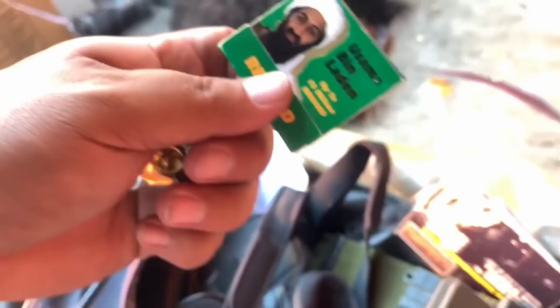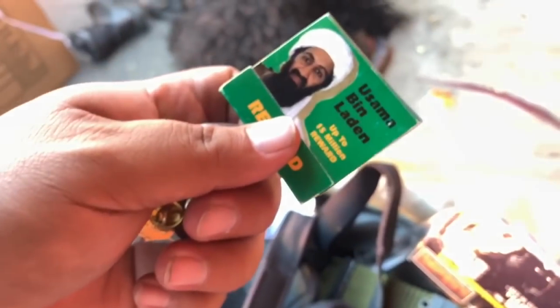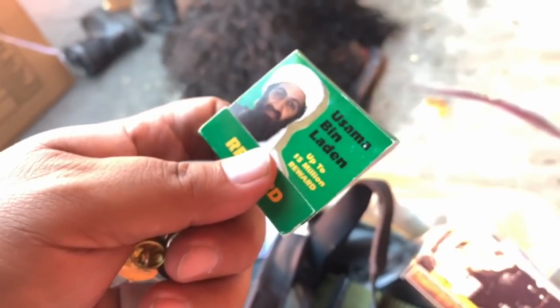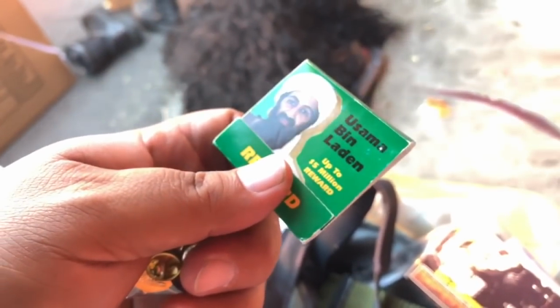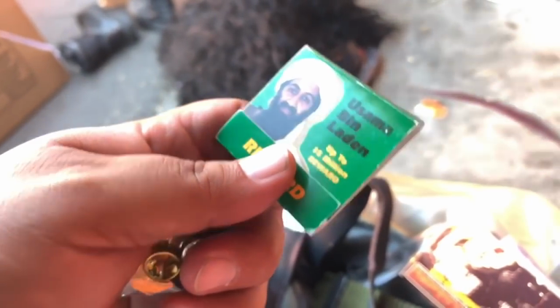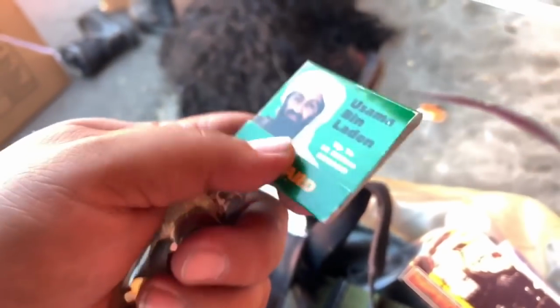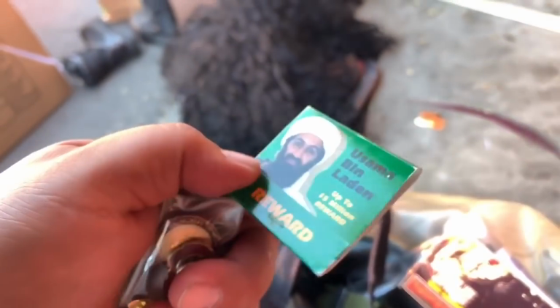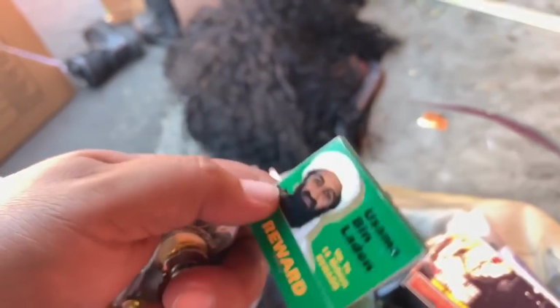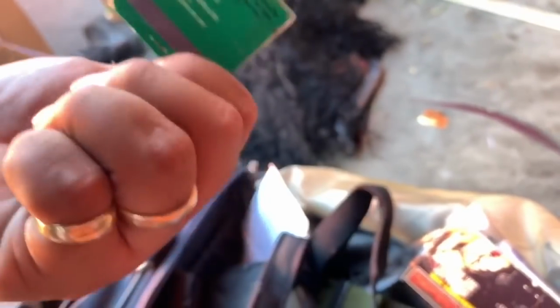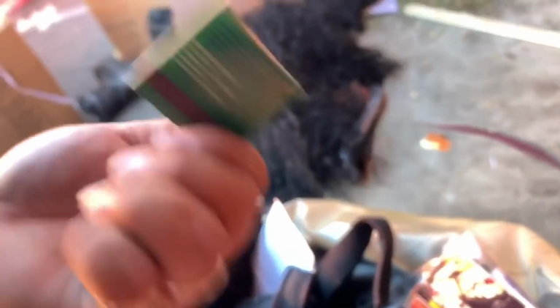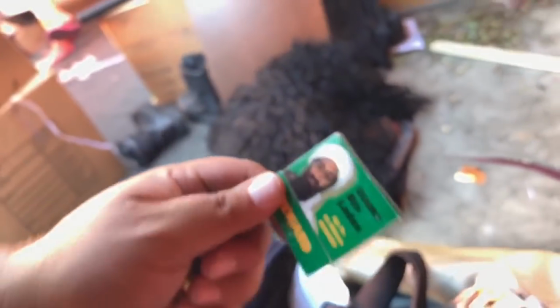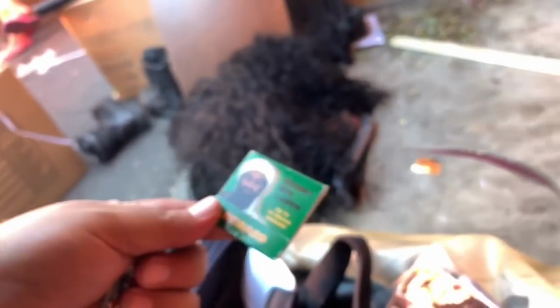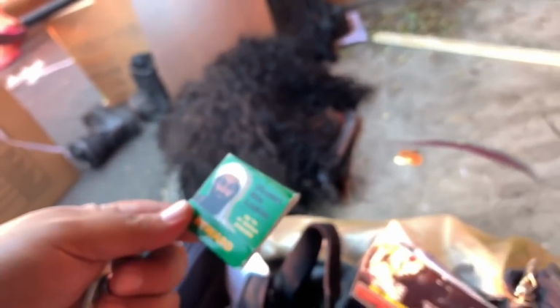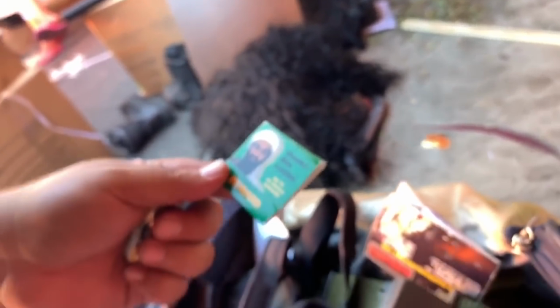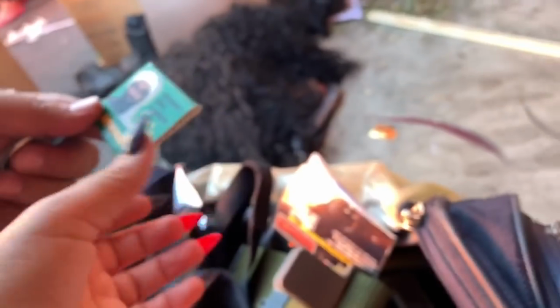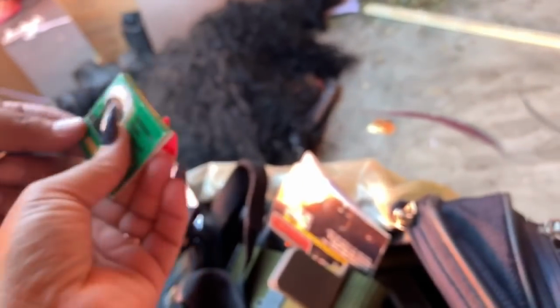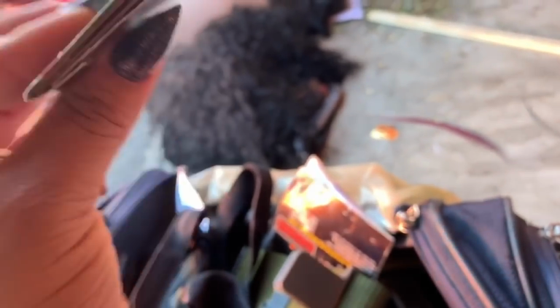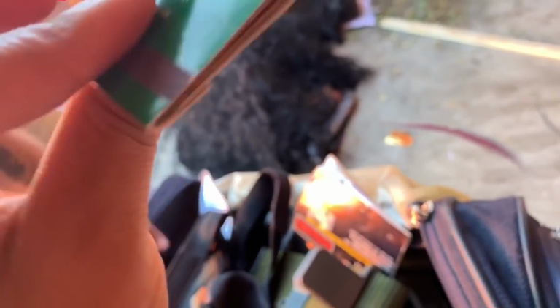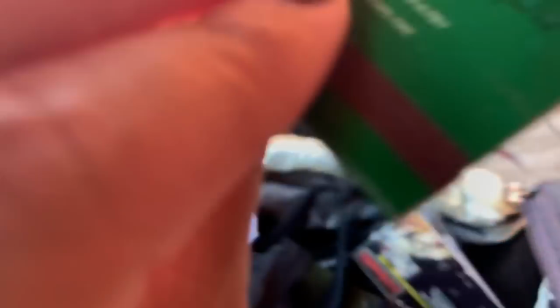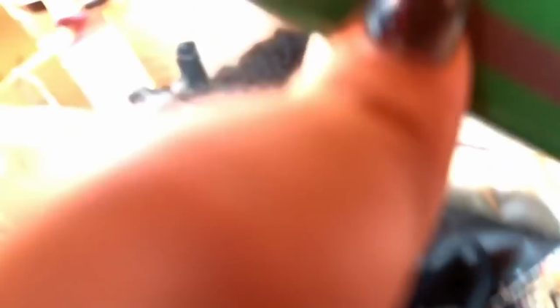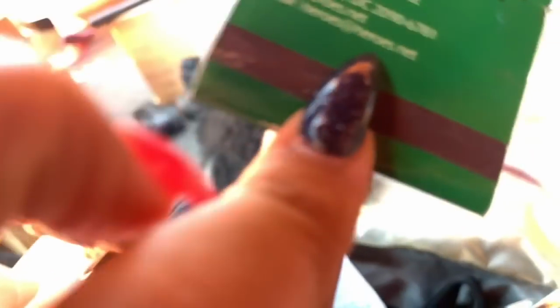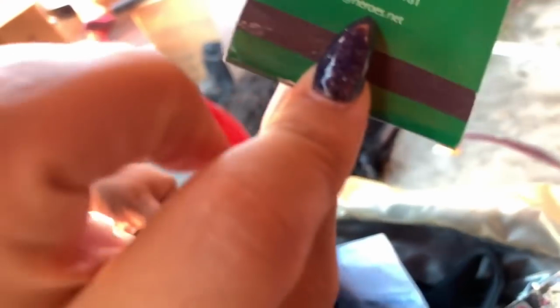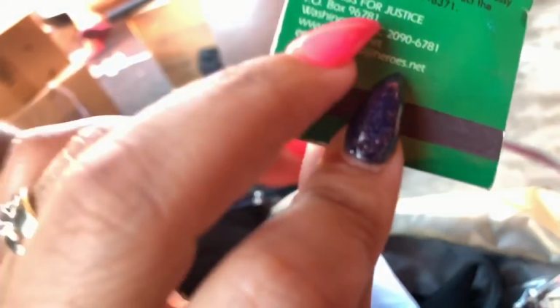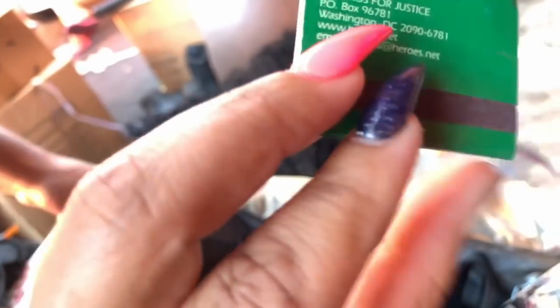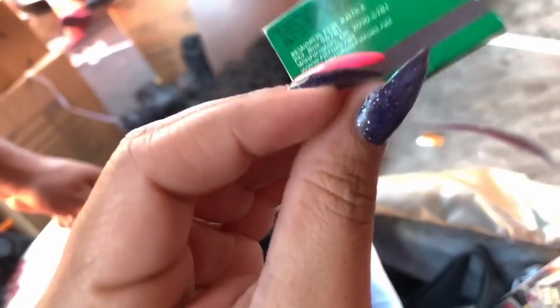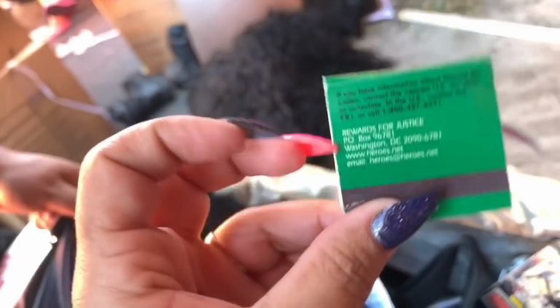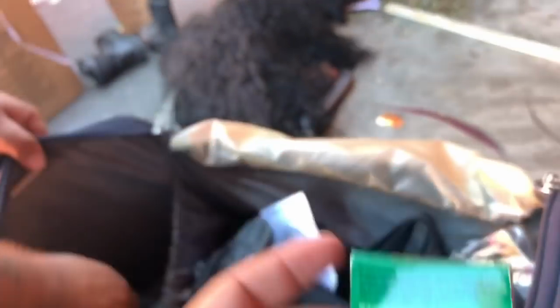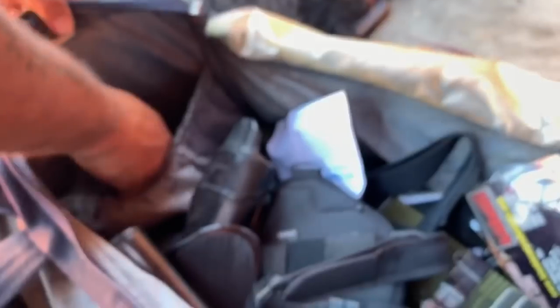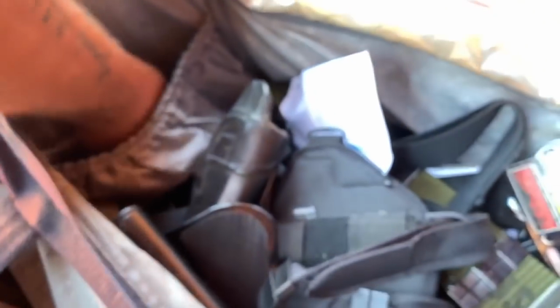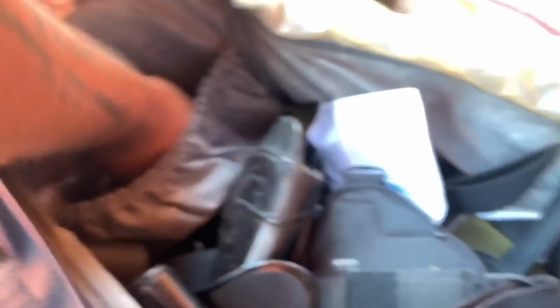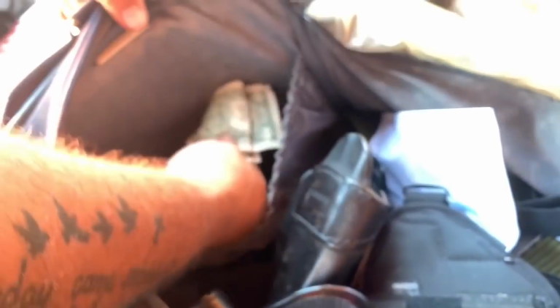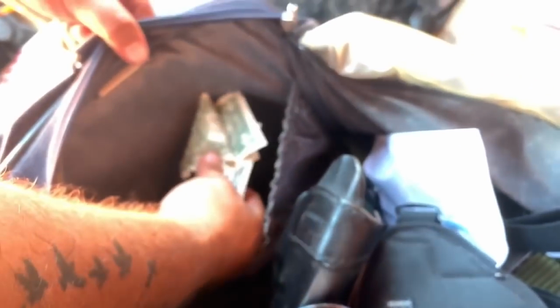Osama bin Laden — up to five million dollar reward! You think they put his face on the matches? What if that's worth something? Rewards for Justice!